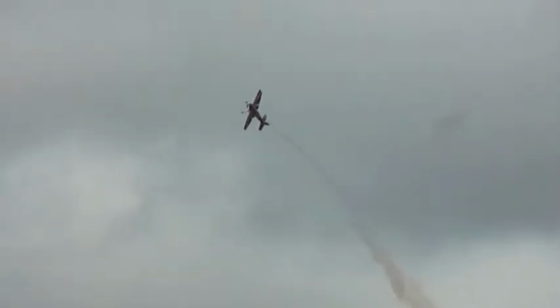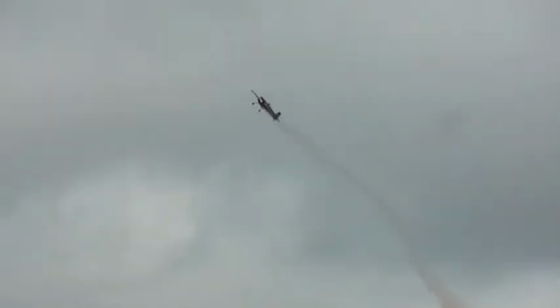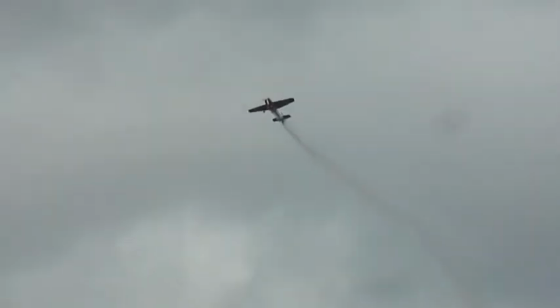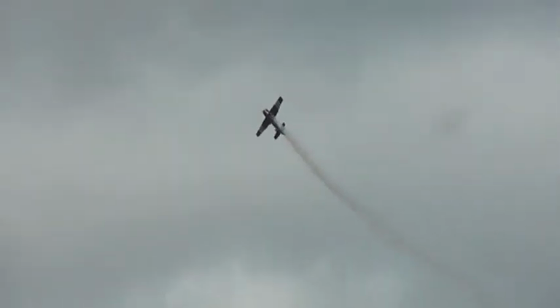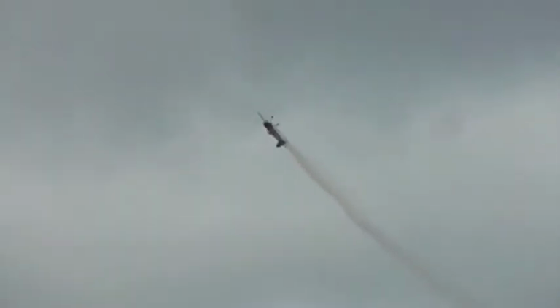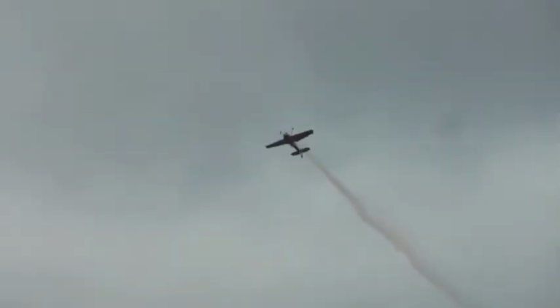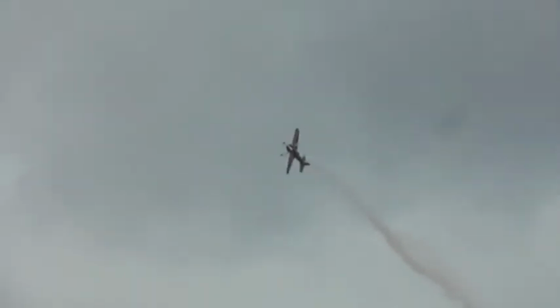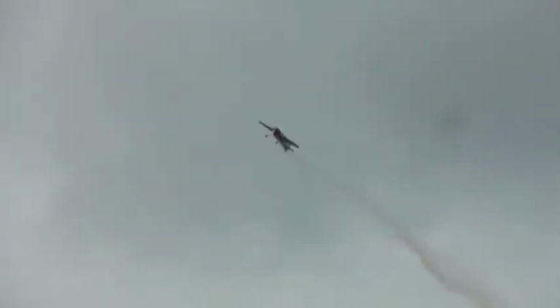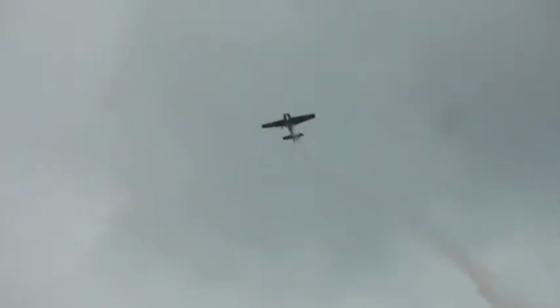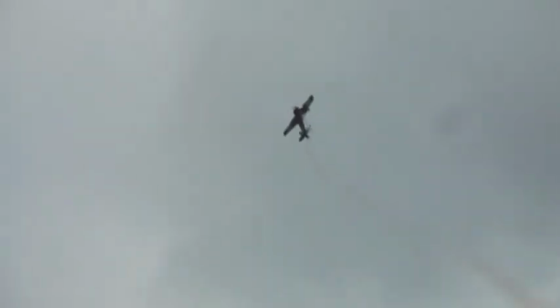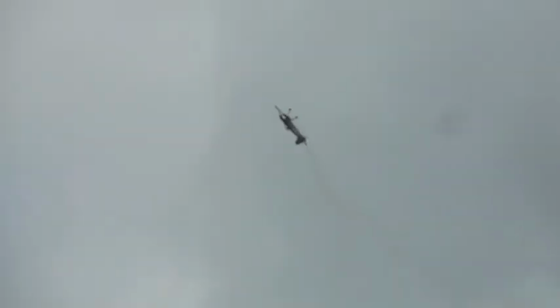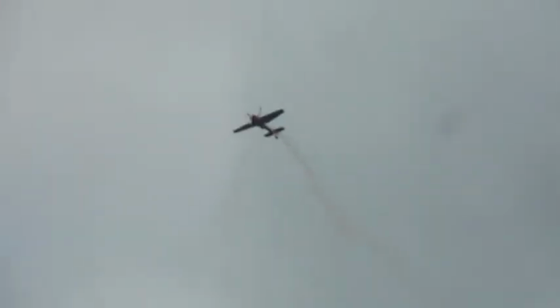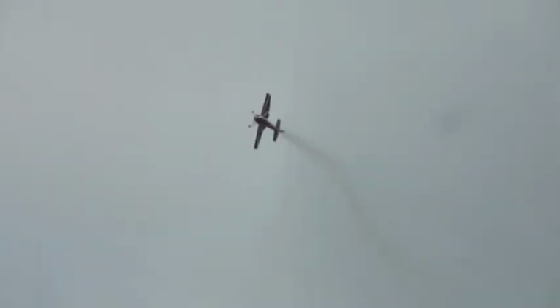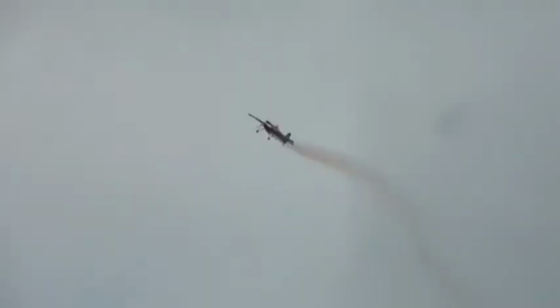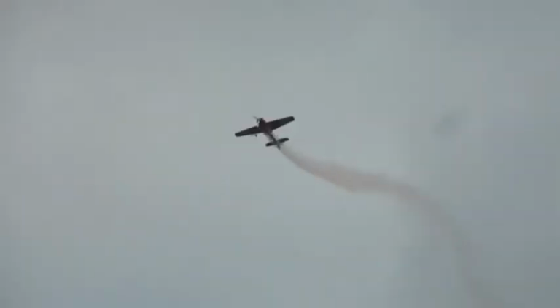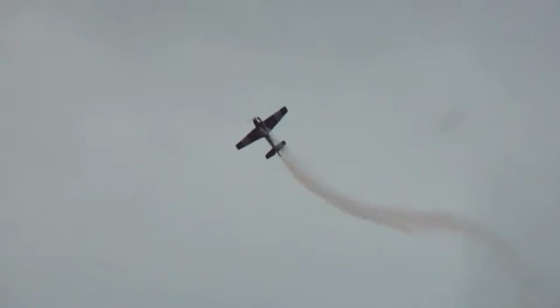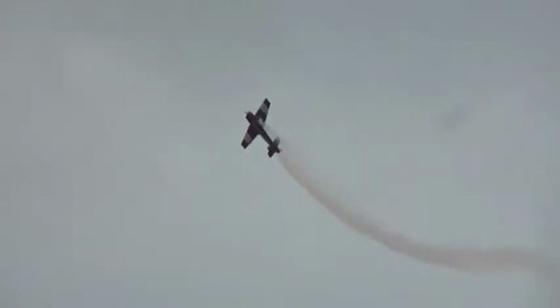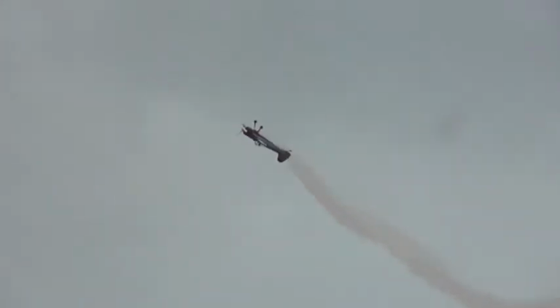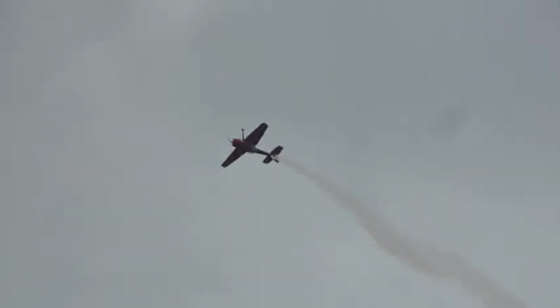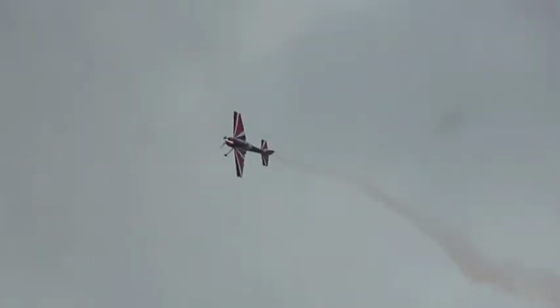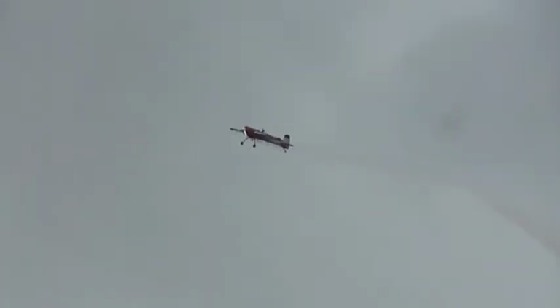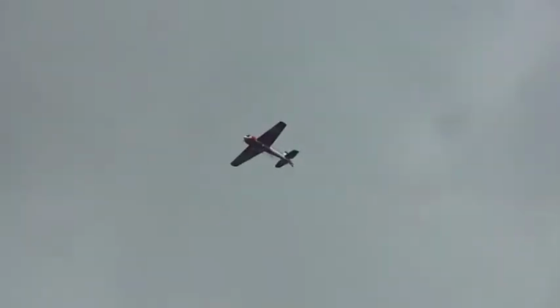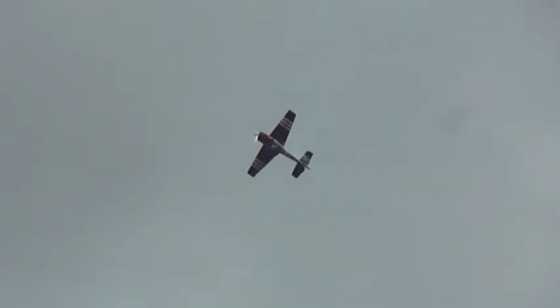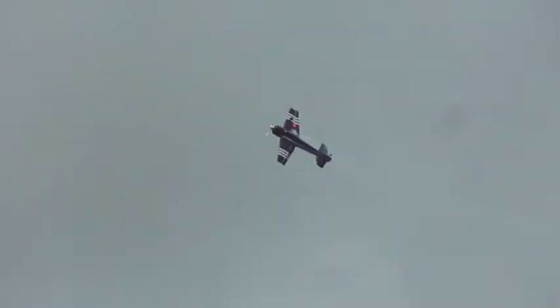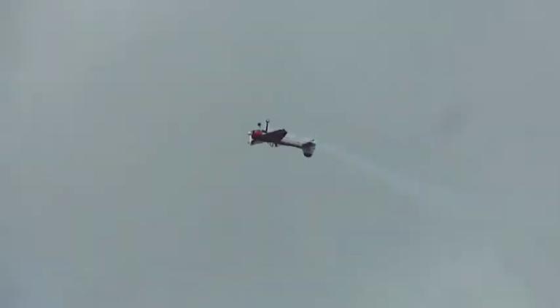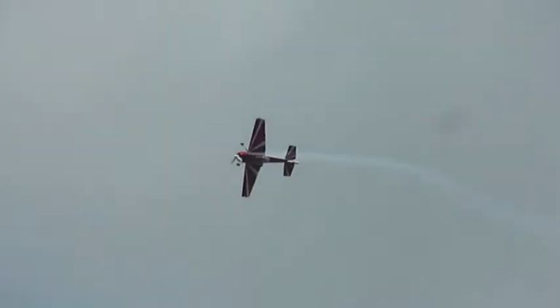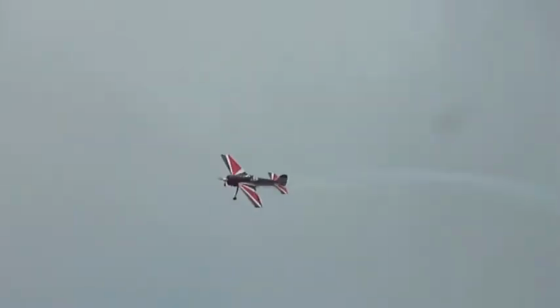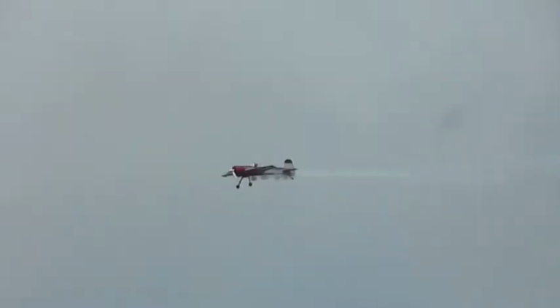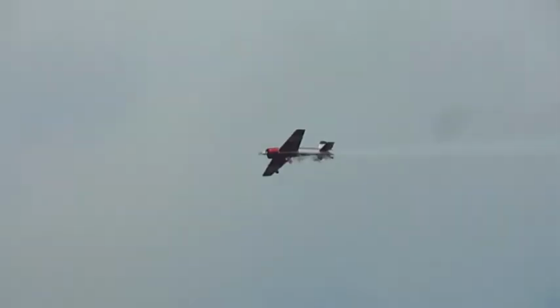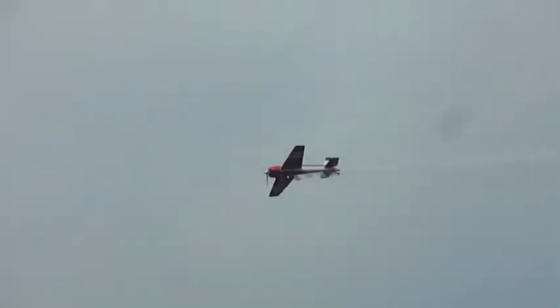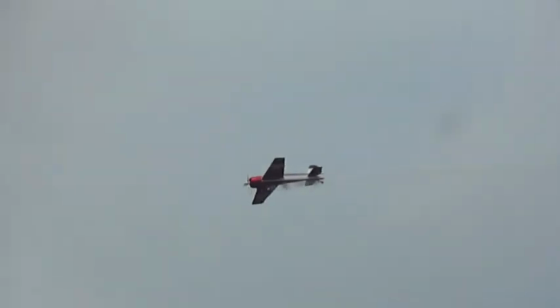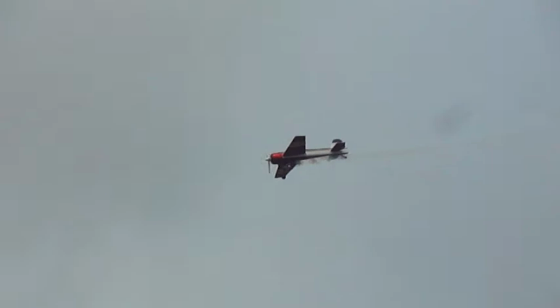A series of spins, vertical spins. Now if you notice, he's going sideways there in those spins.